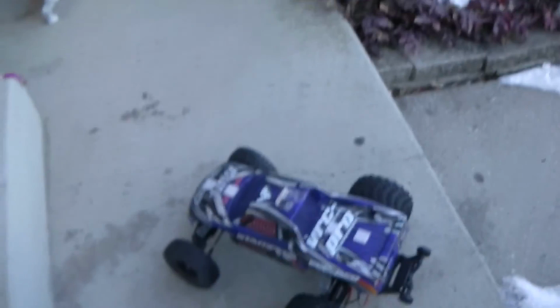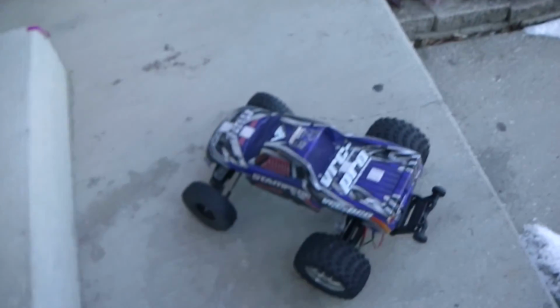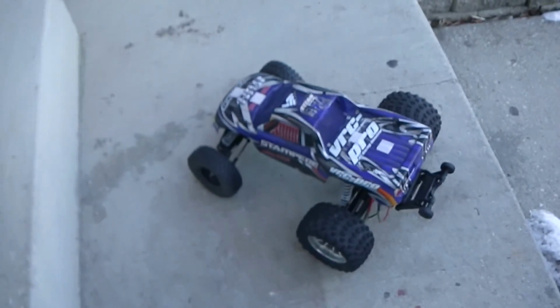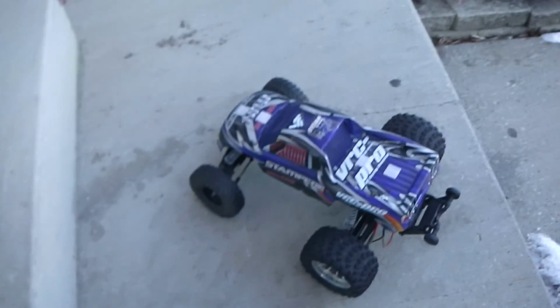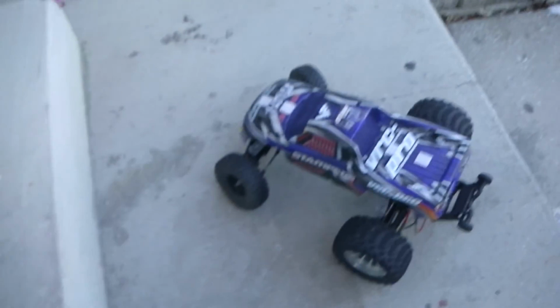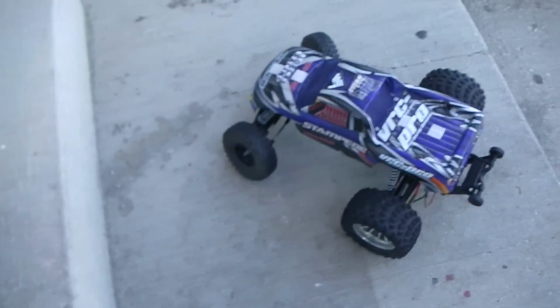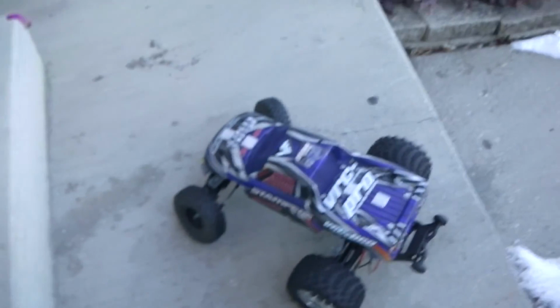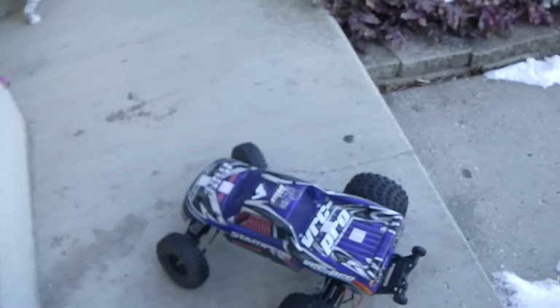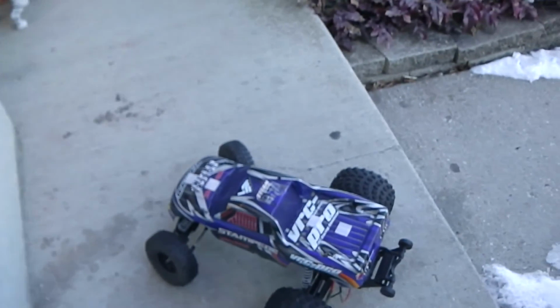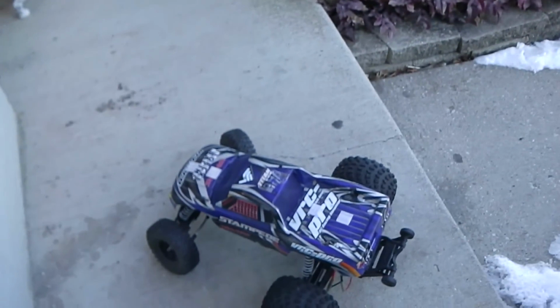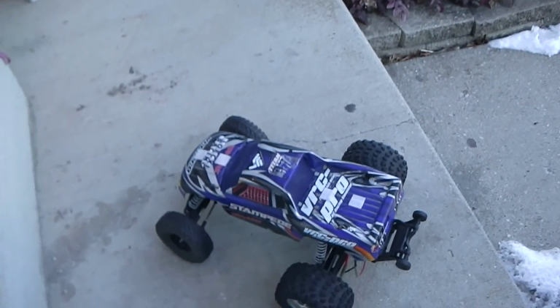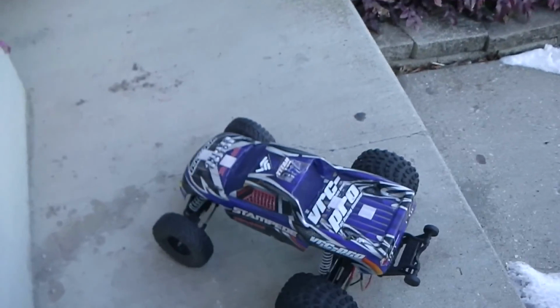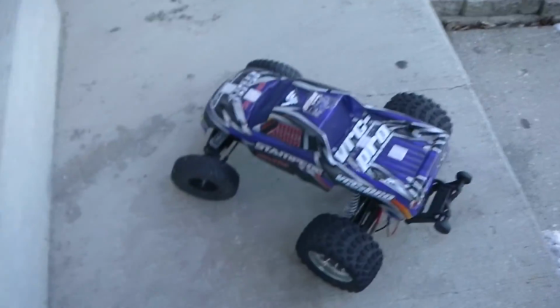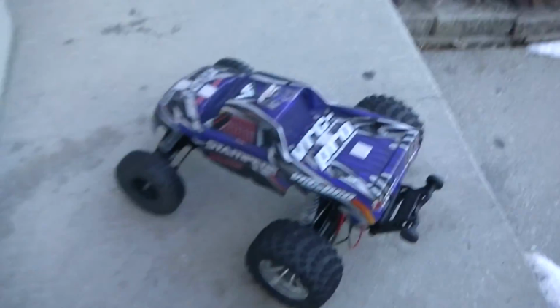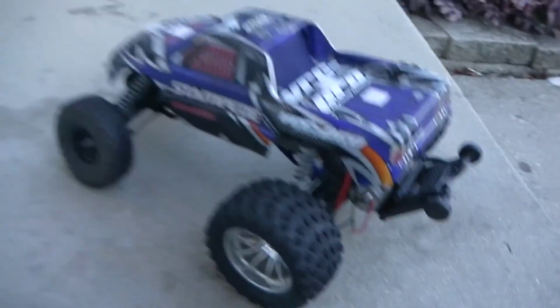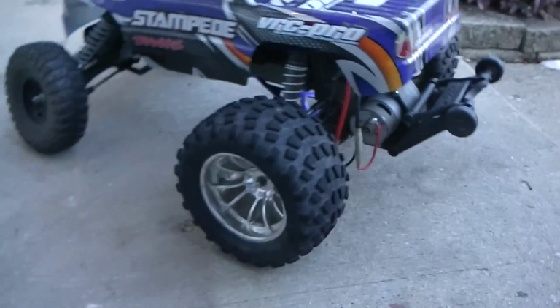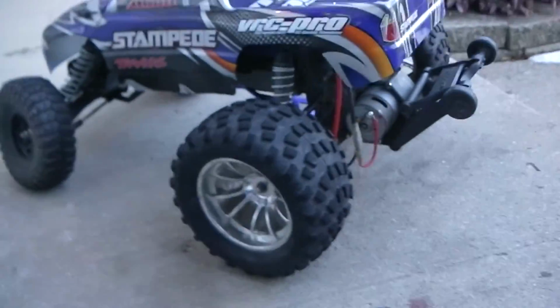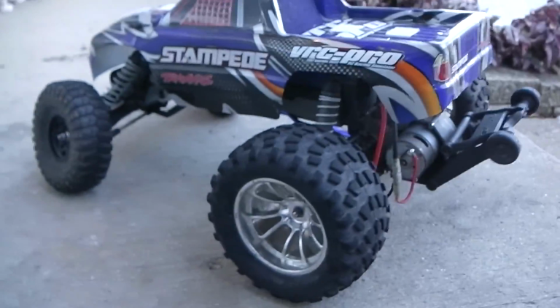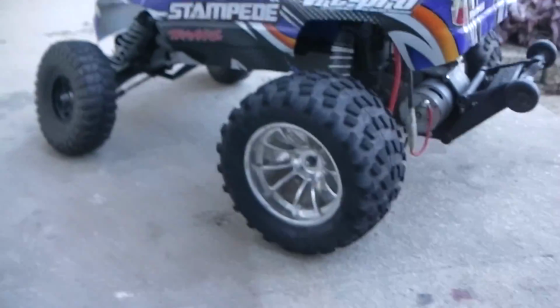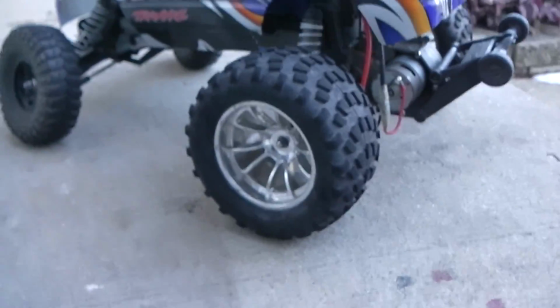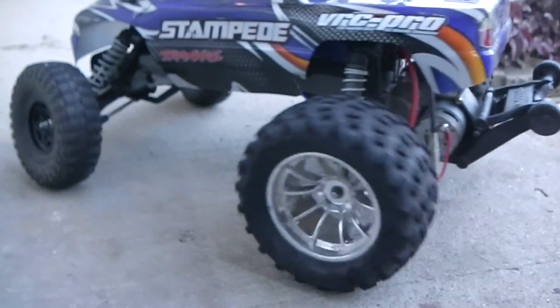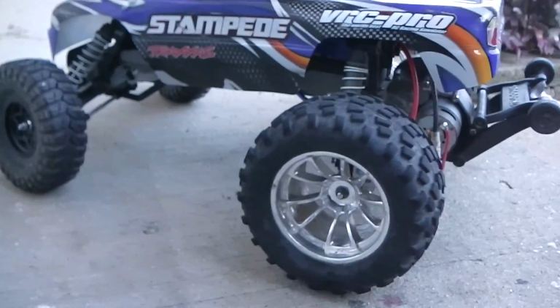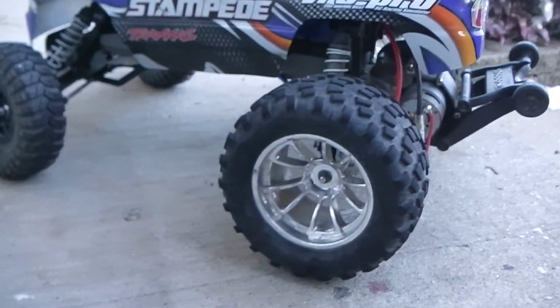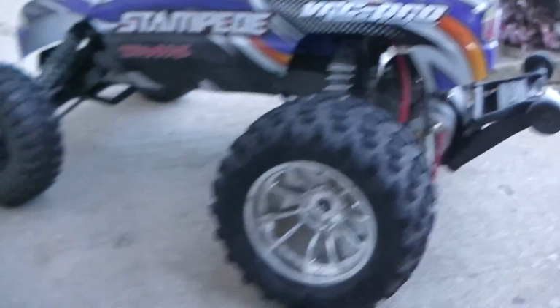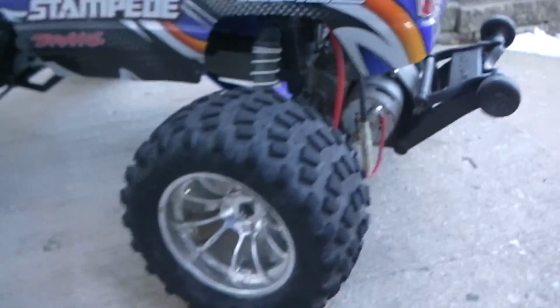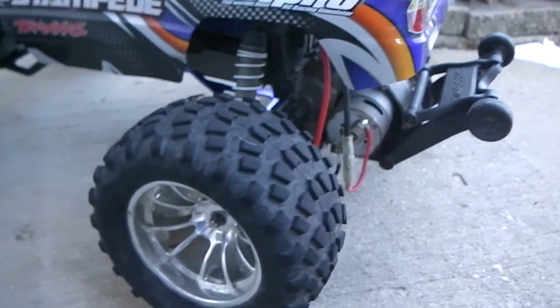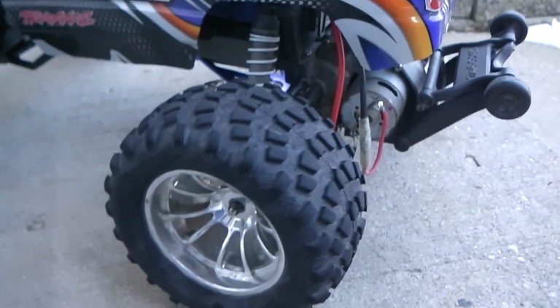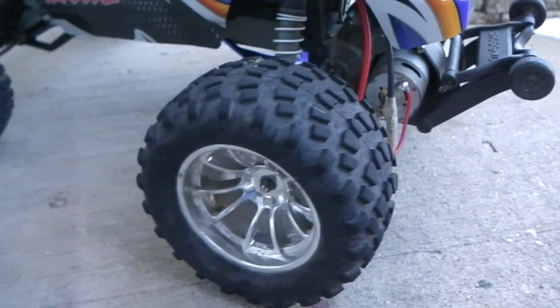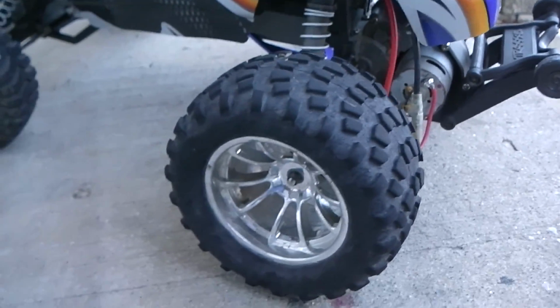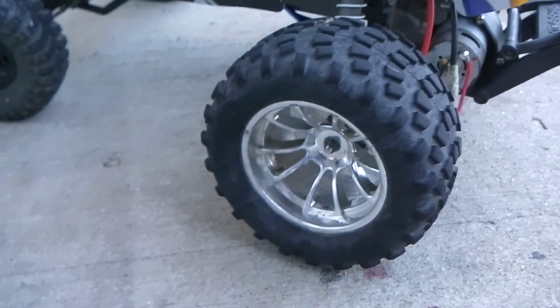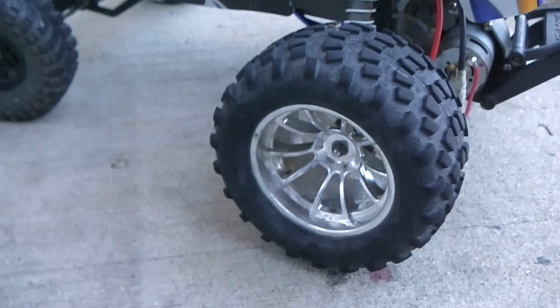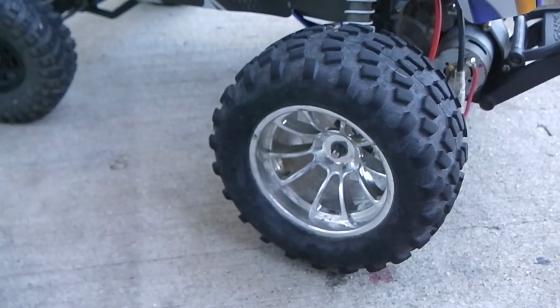Hey guys, it's Lokesy here. This is gonna be a really short video, just to show you guys my Stampede again. It's a more aggressive back tire, especially for my Red Cat Volcano.